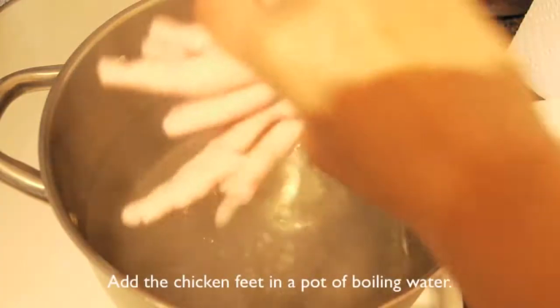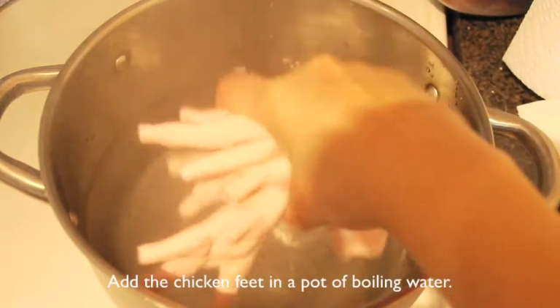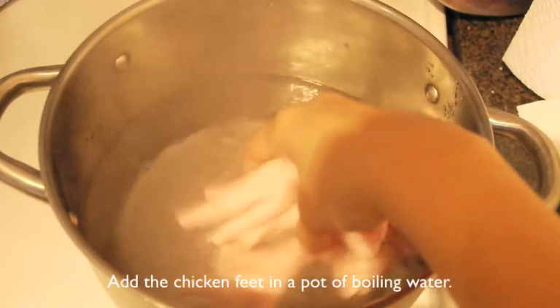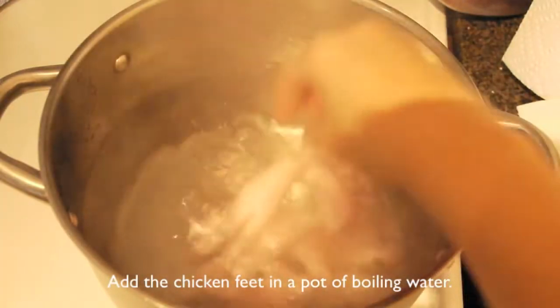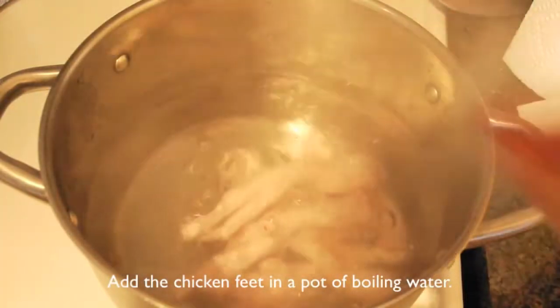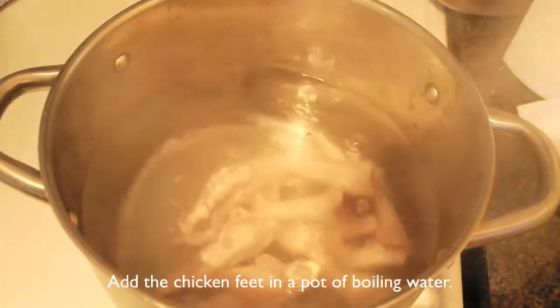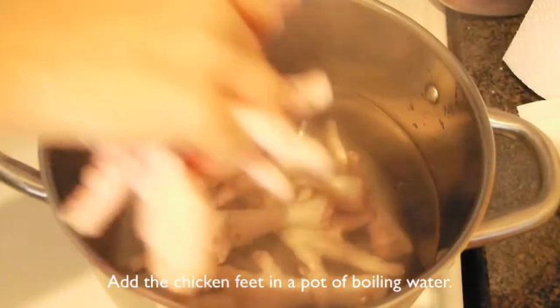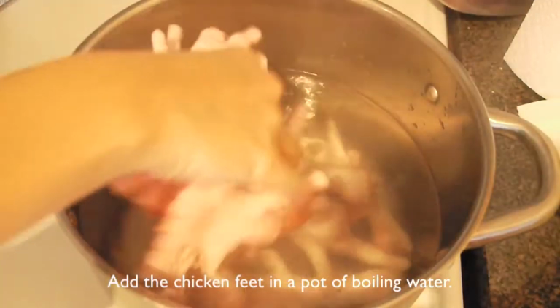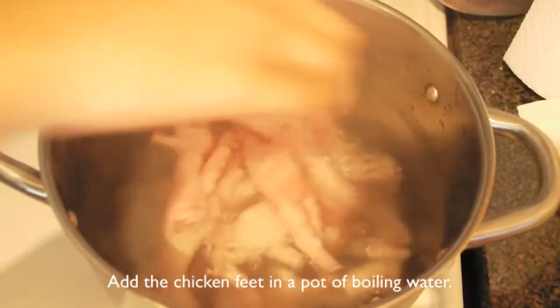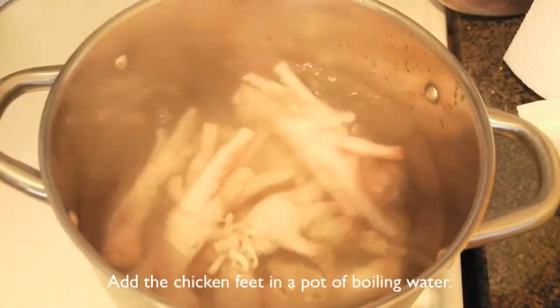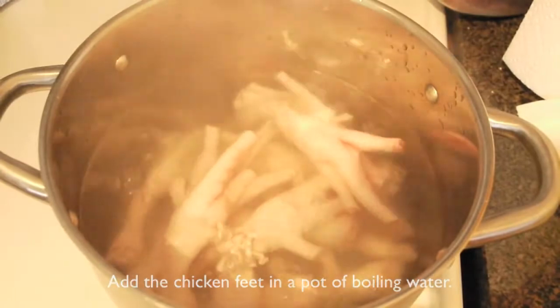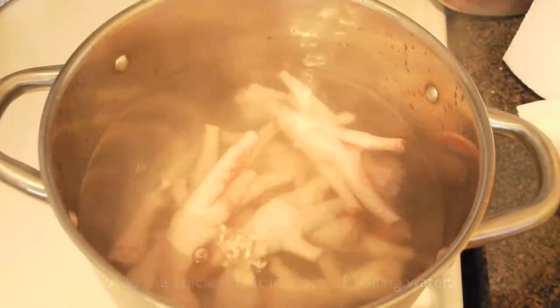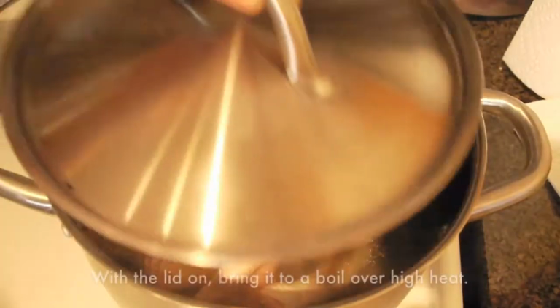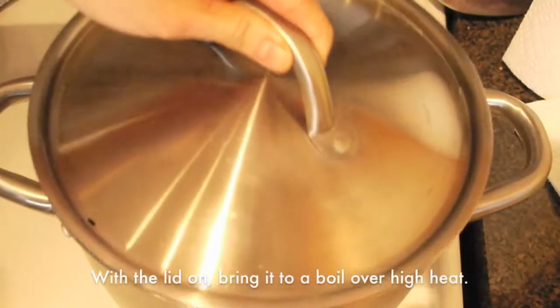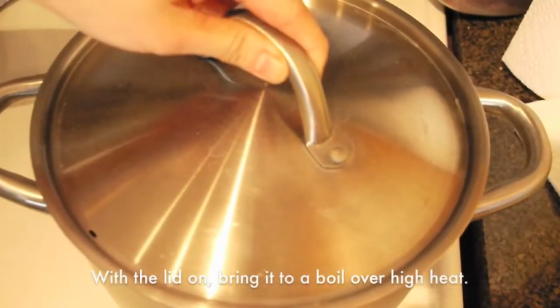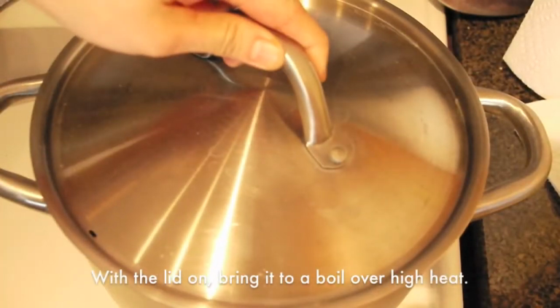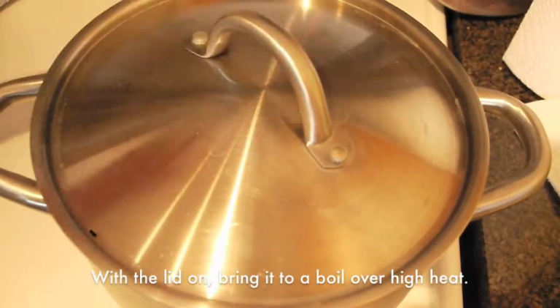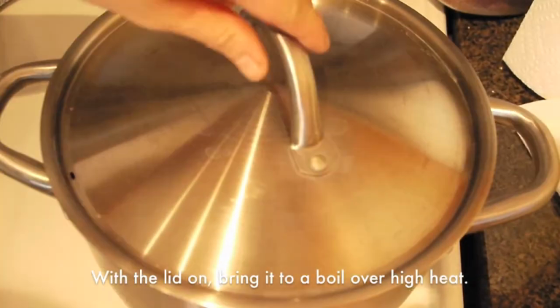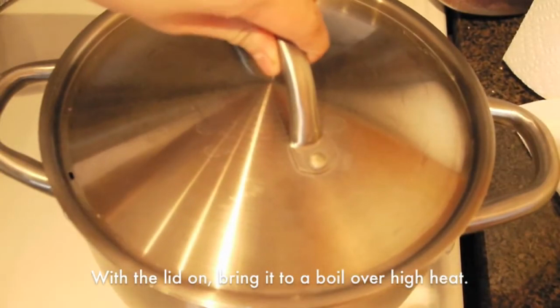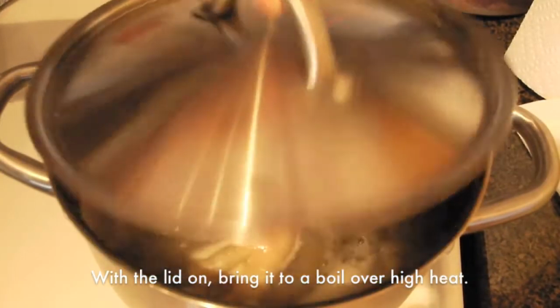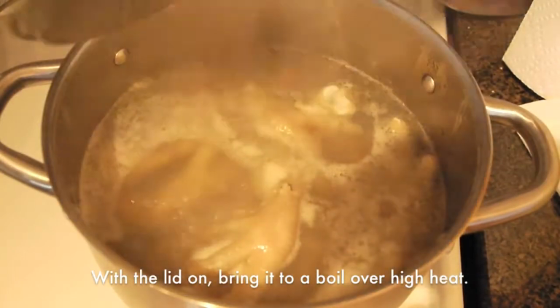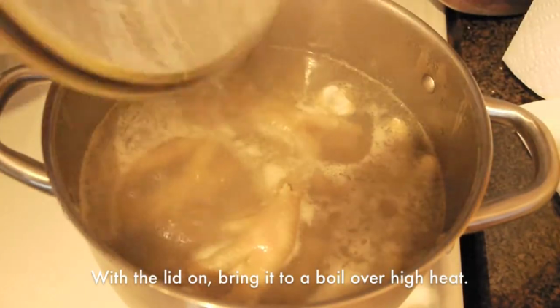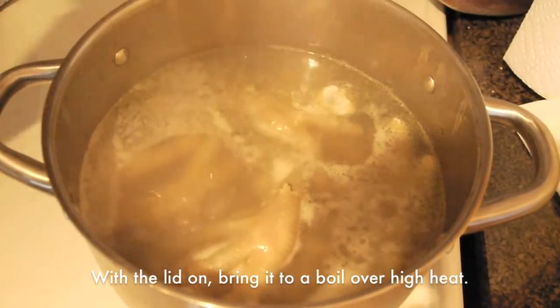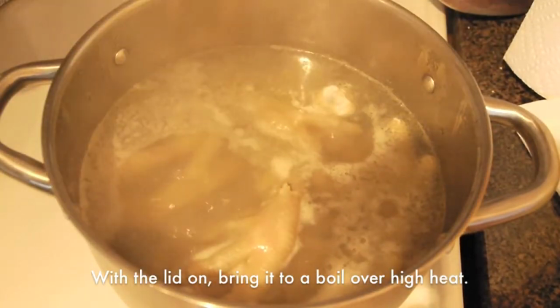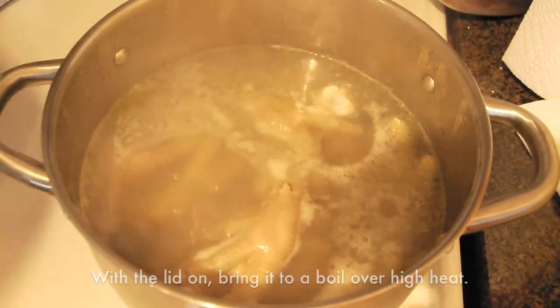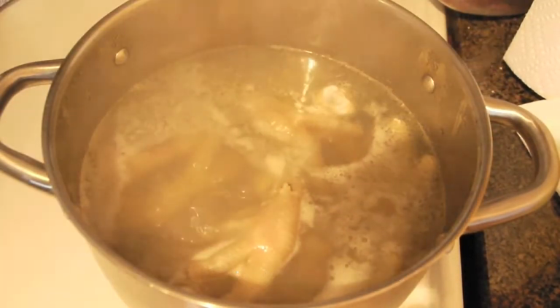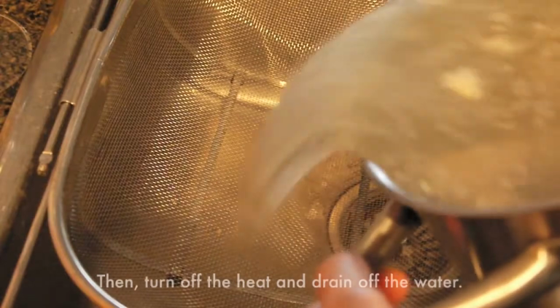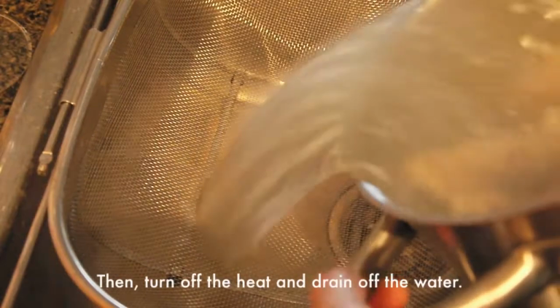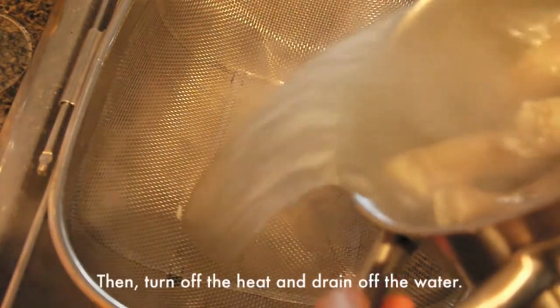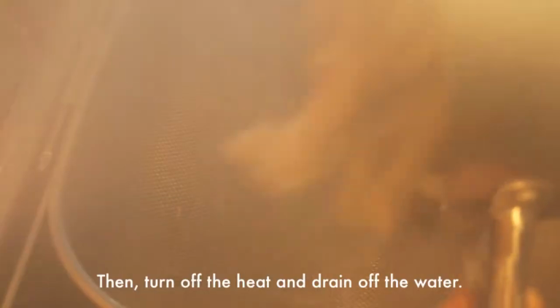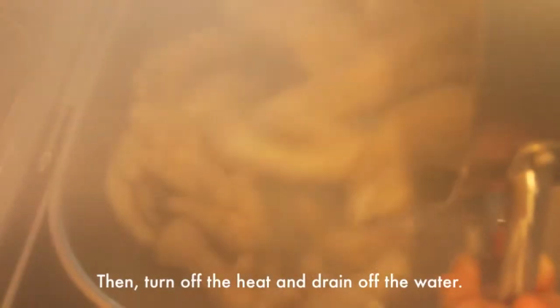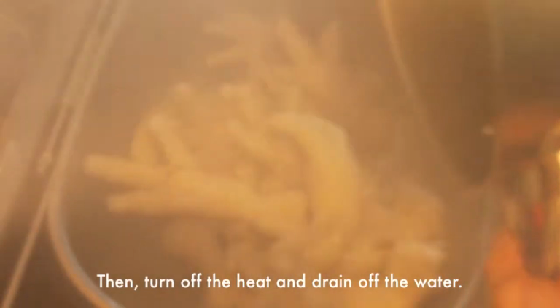Add the chicken feet in a pot of boiling water. With the lid on, bring it to a boil over high heat. Then turn off the heat and drain off the water.